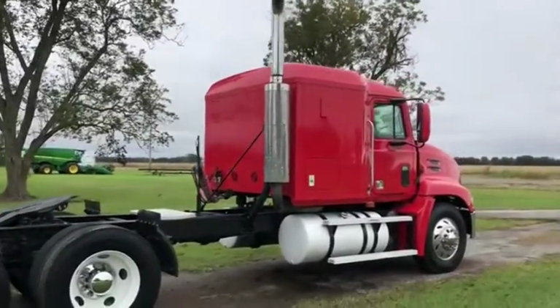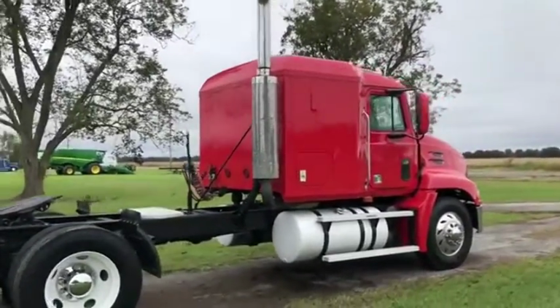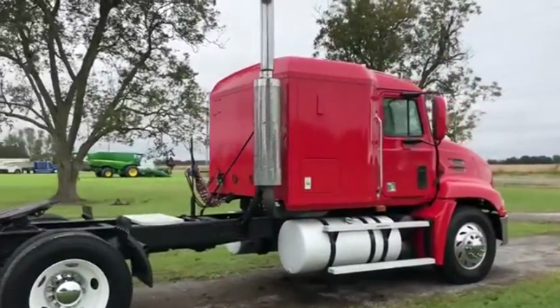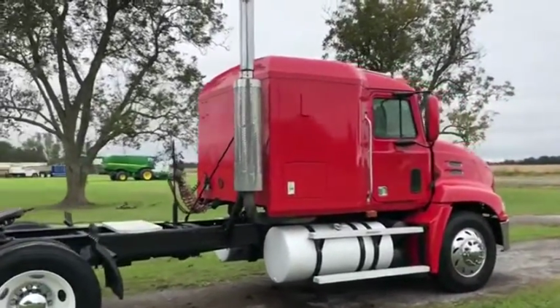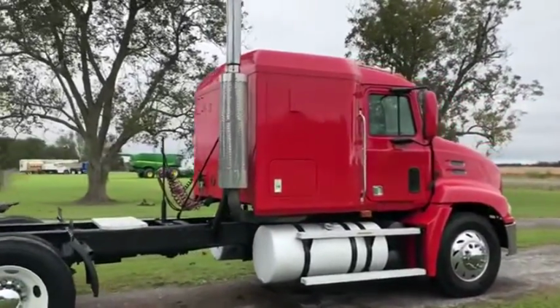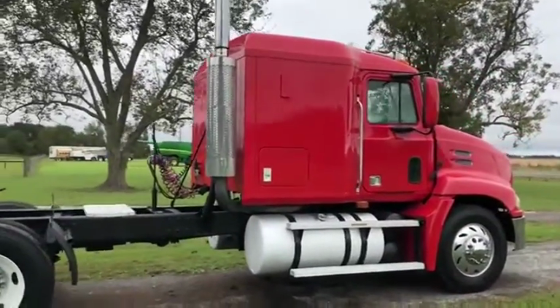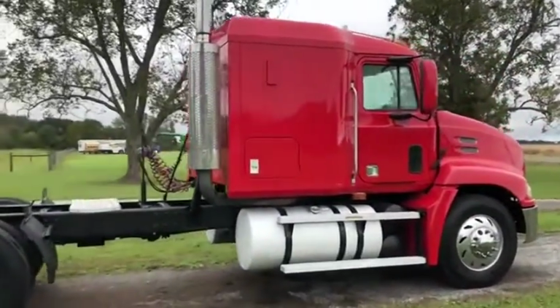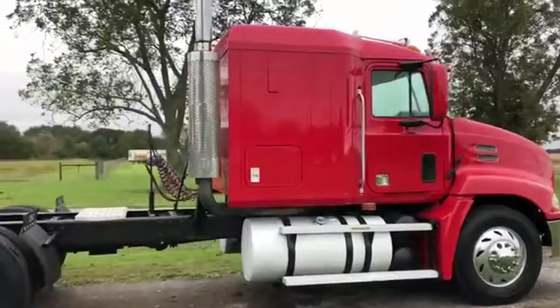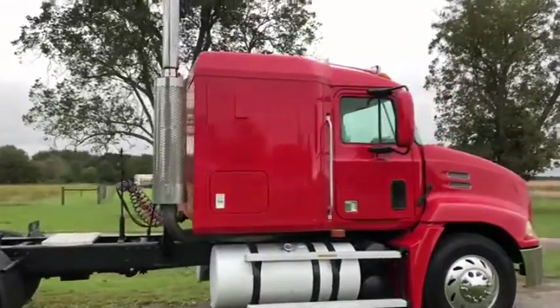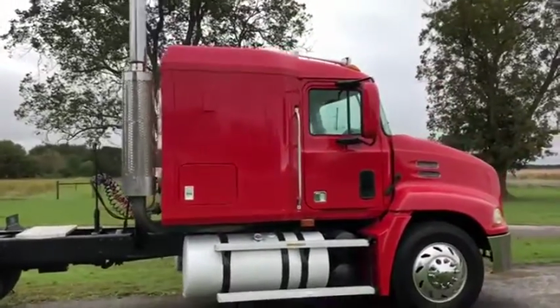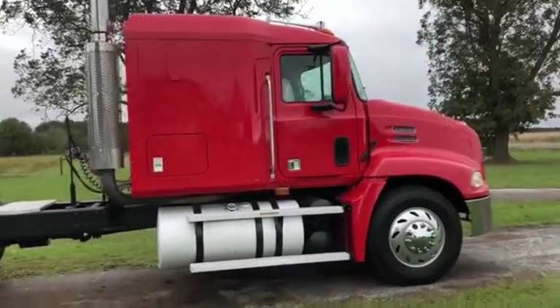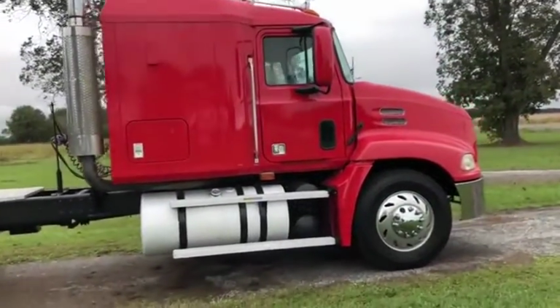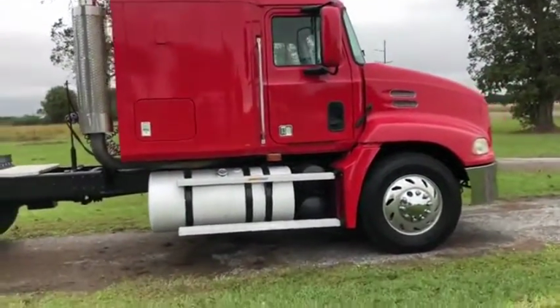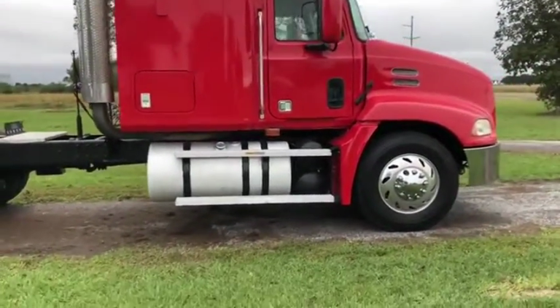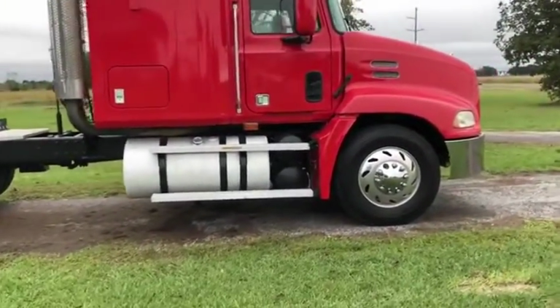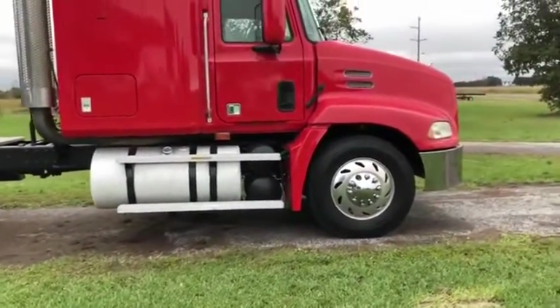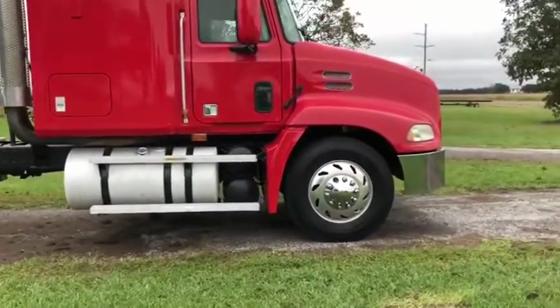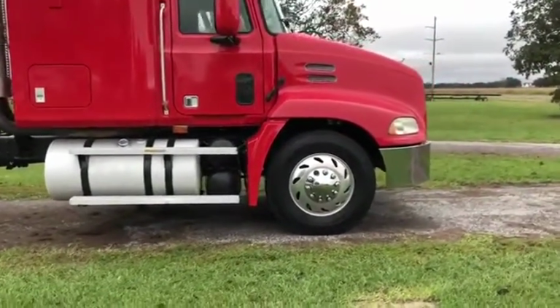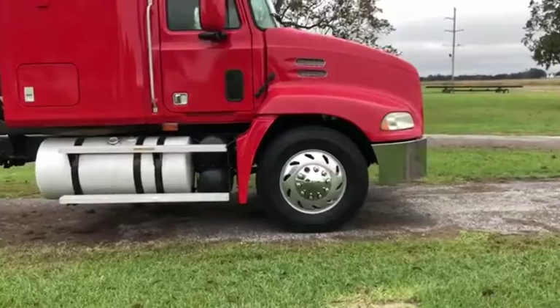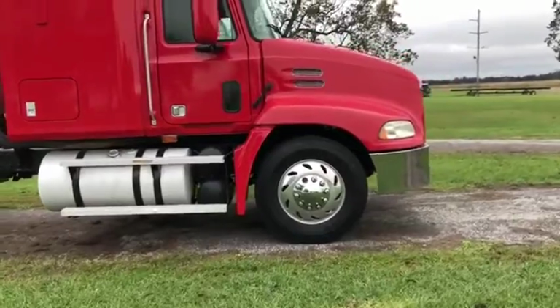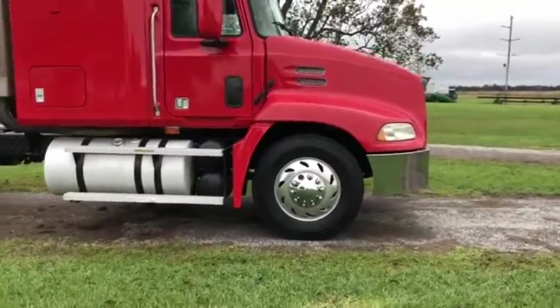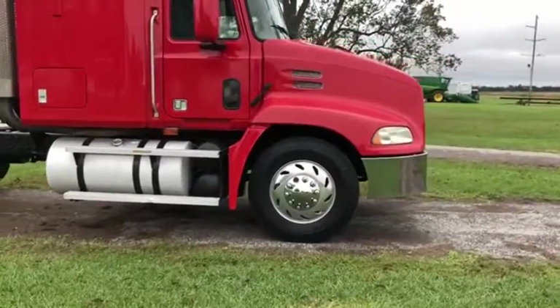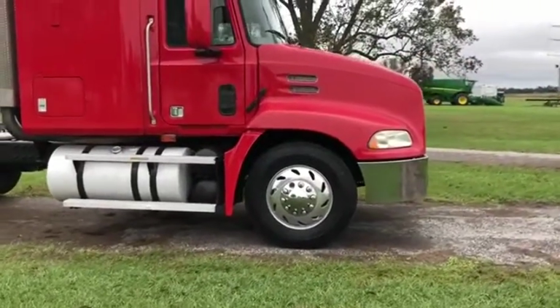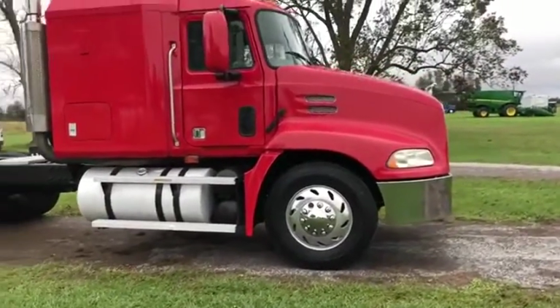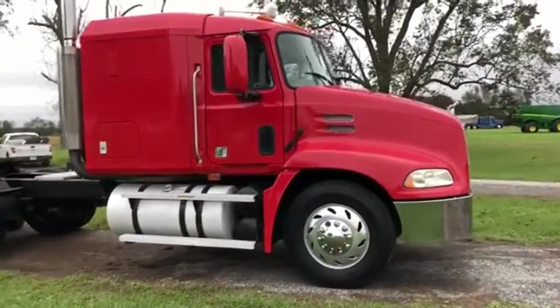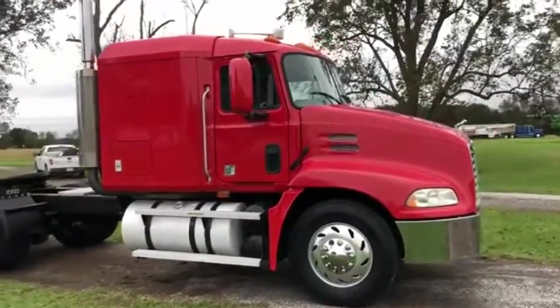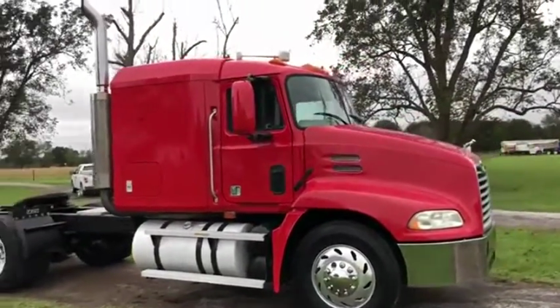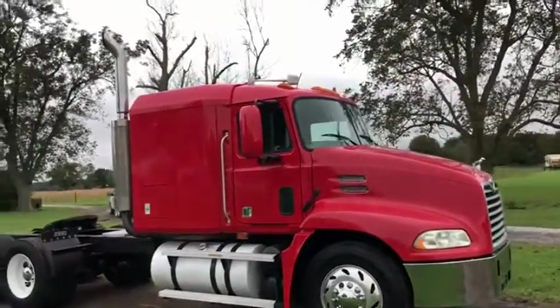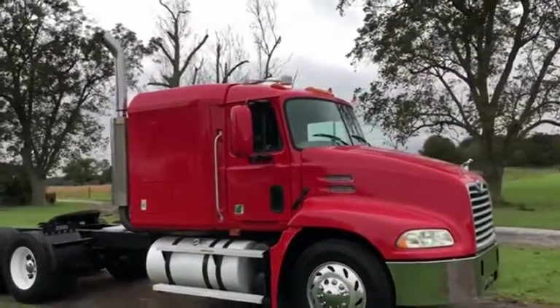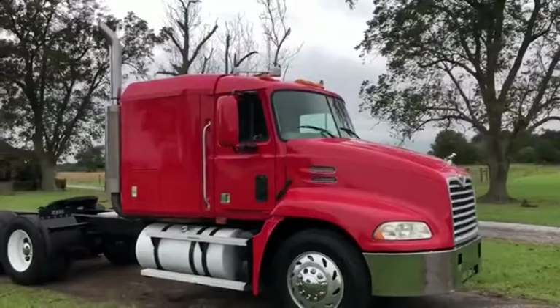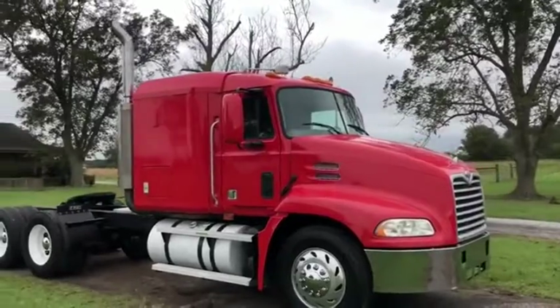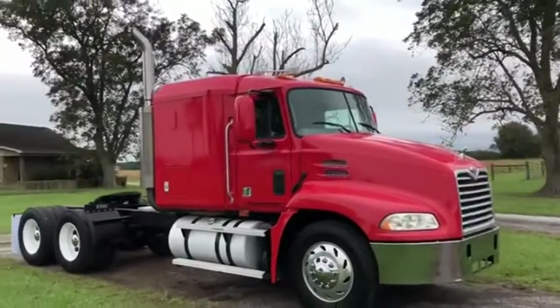You see it's got the nice smaller sleeper here. A lot of options you can use on this truck, a lot of things you can do with it. It's got two aluminum 100-gallon tanks on the side. It's got the aluminum front steer rims on the front and a nice set of Michelin front steer tires. The whole truck seems to be in pretty good condition on the outside.